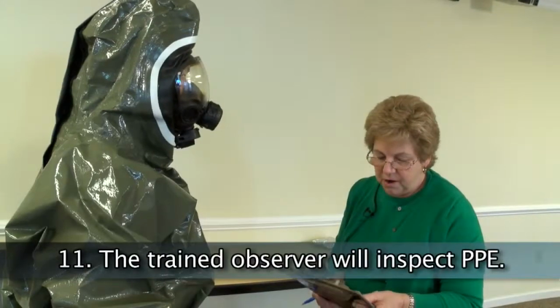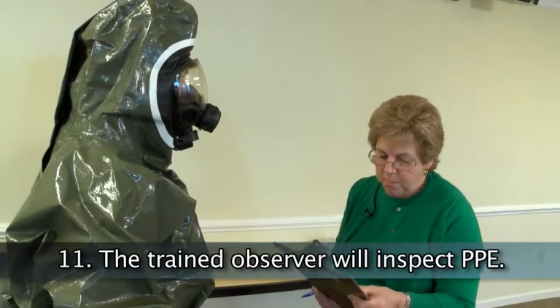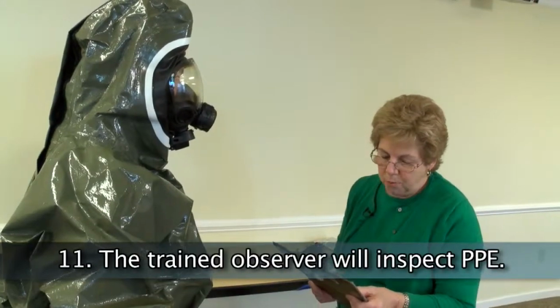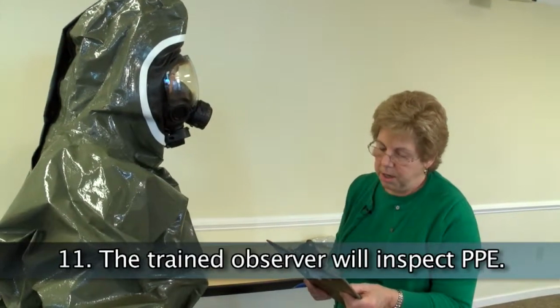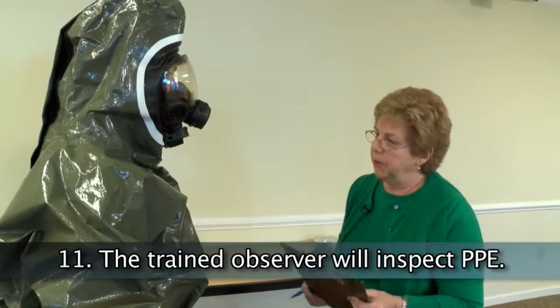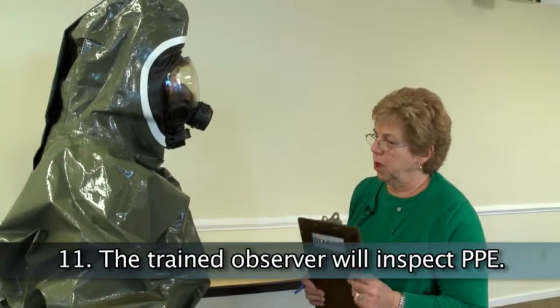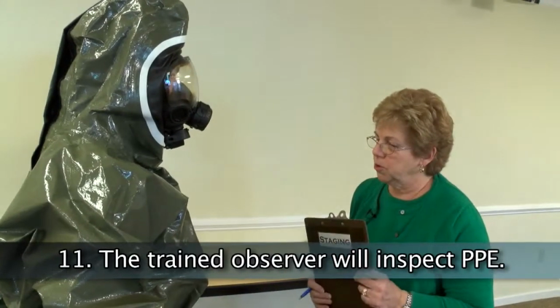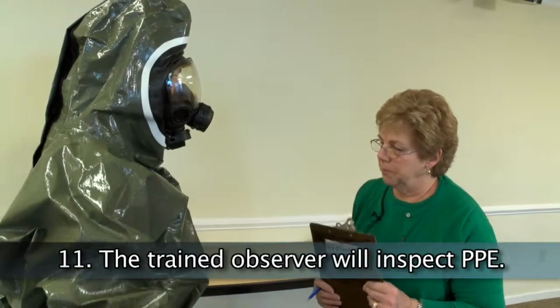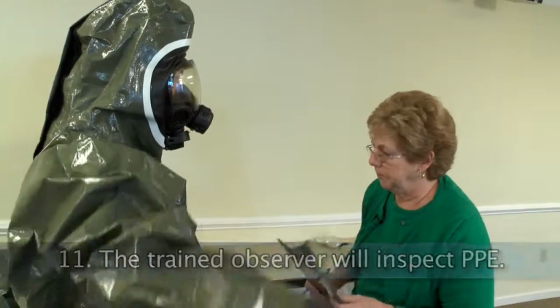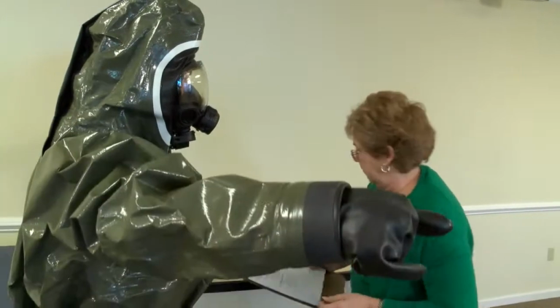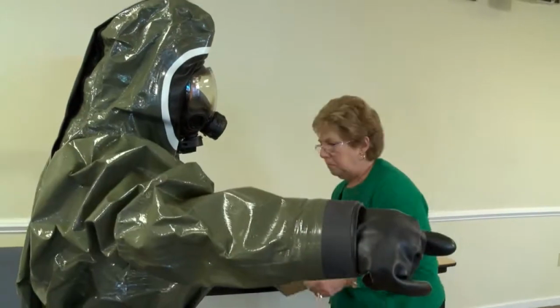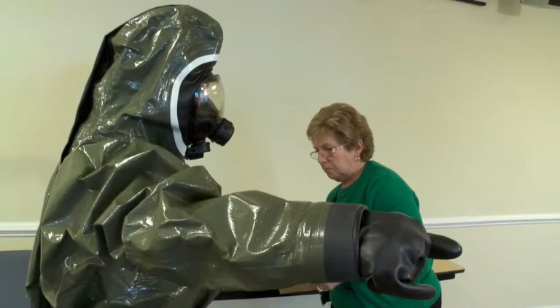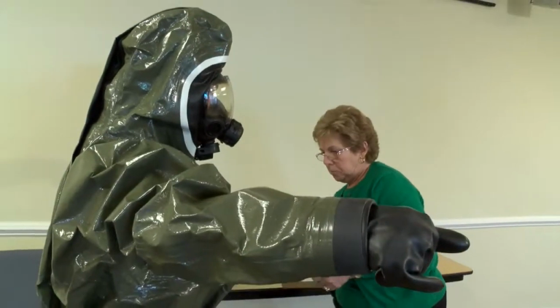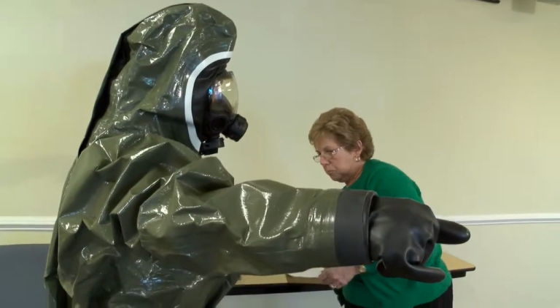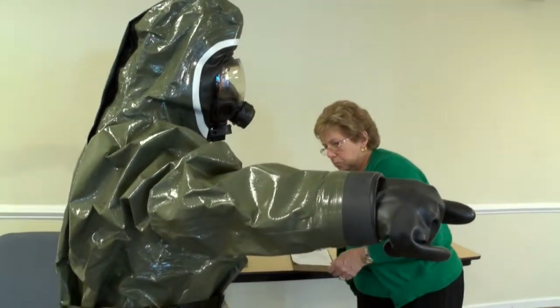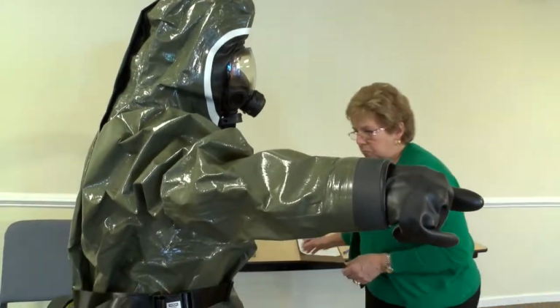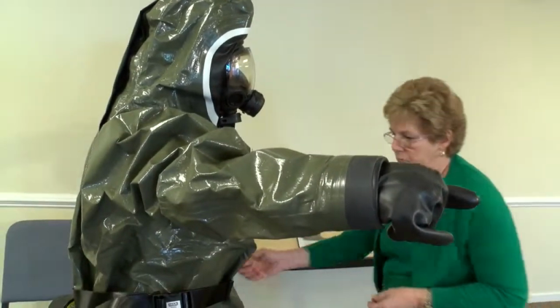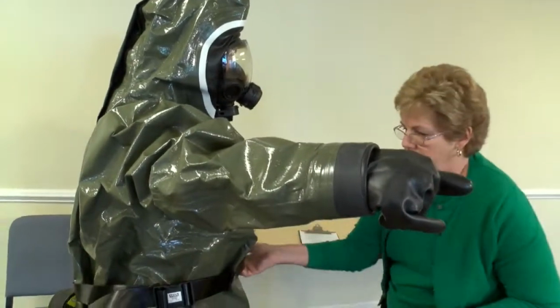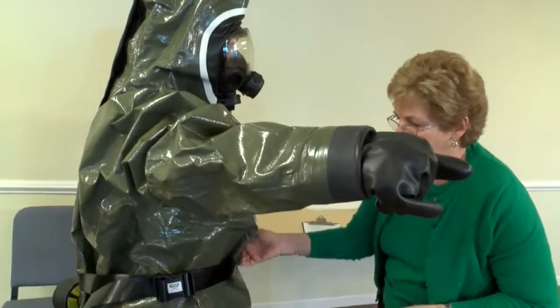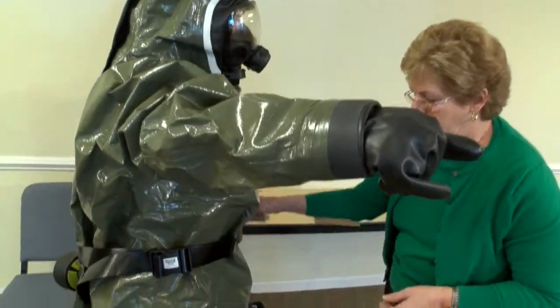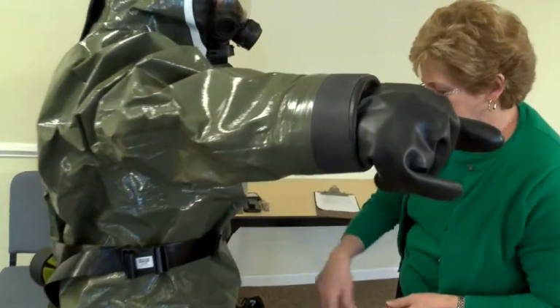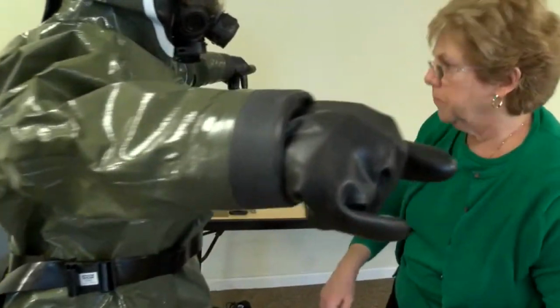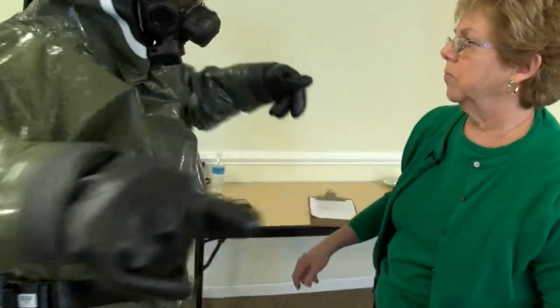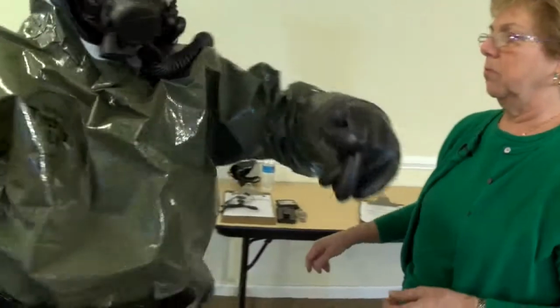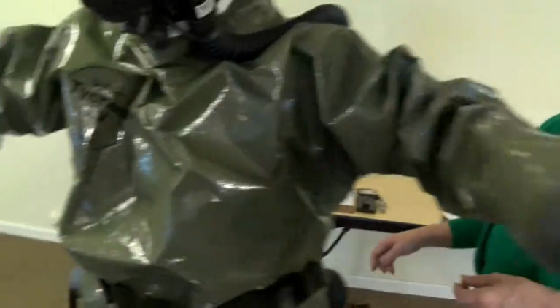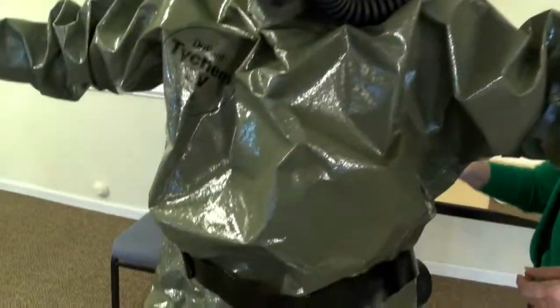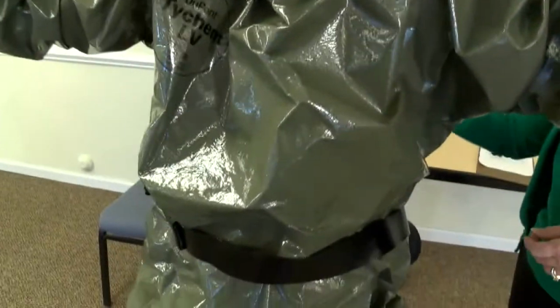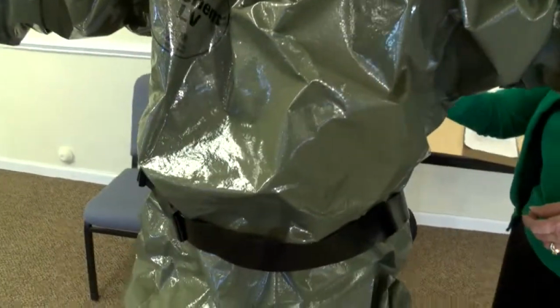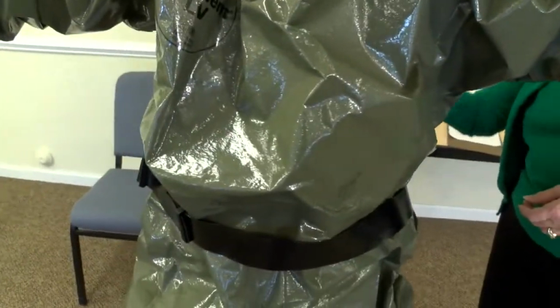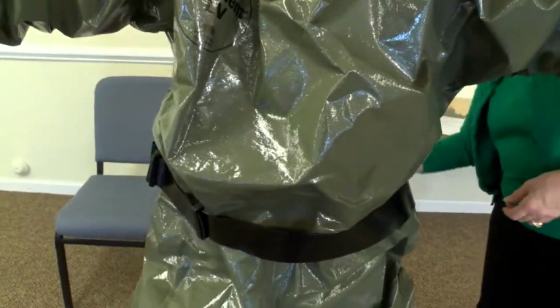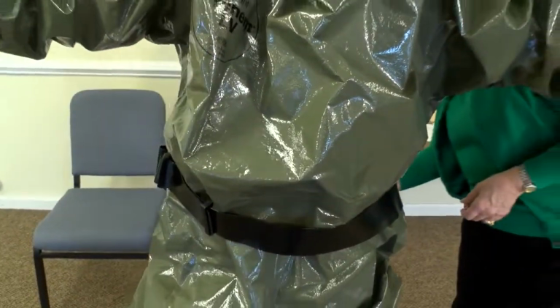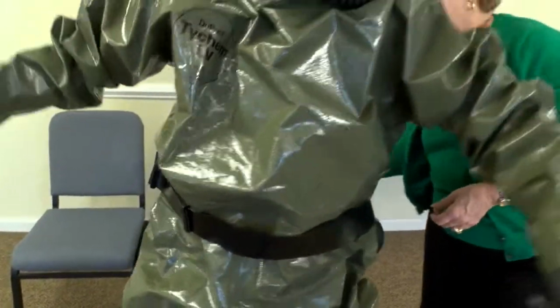Verify PAPR donning by the trained observer. This is the final inspection before the worker enters the work area. An overall inspection must be performed to ensure that all PPE is donned appropriately.